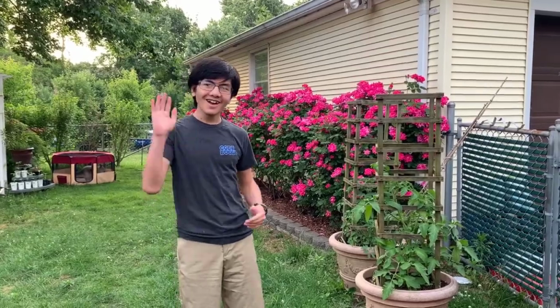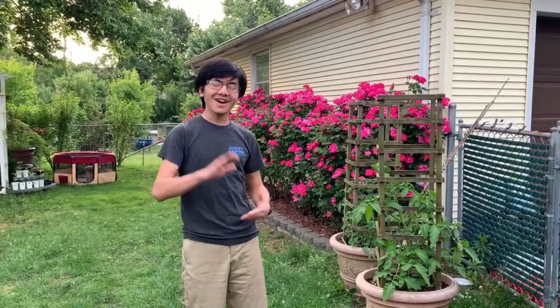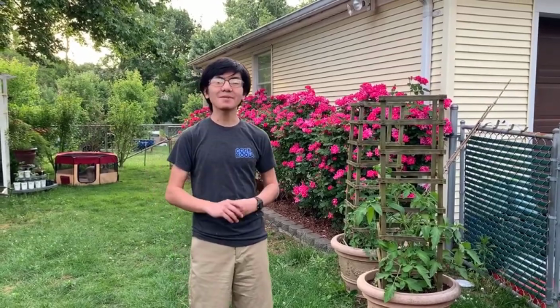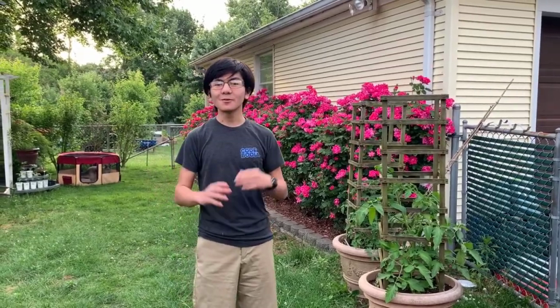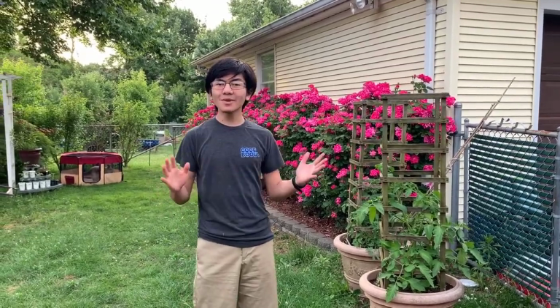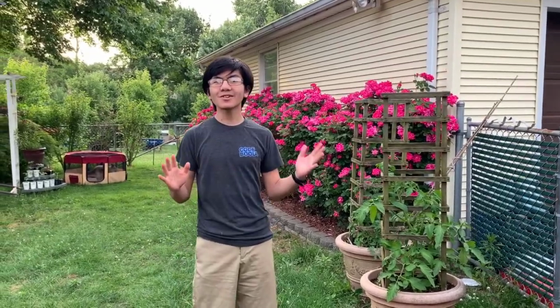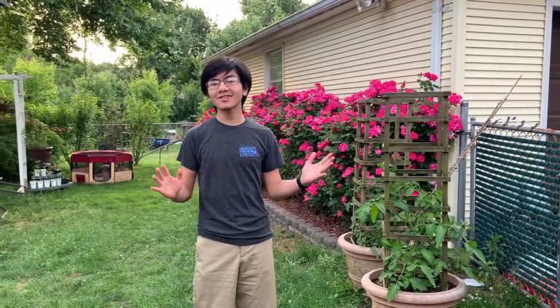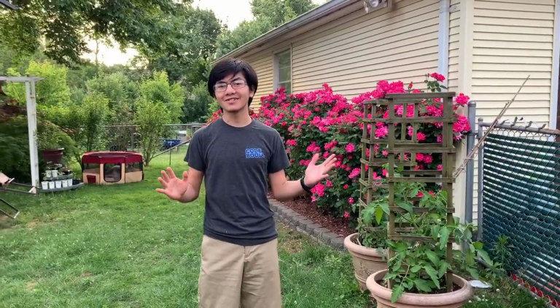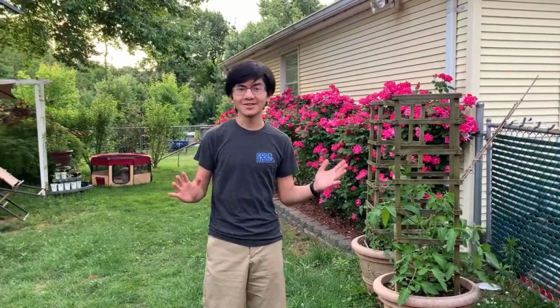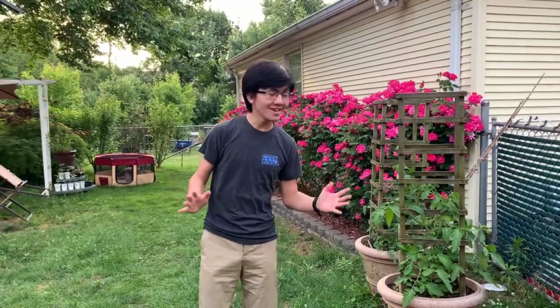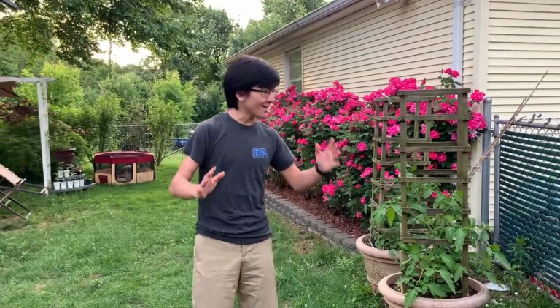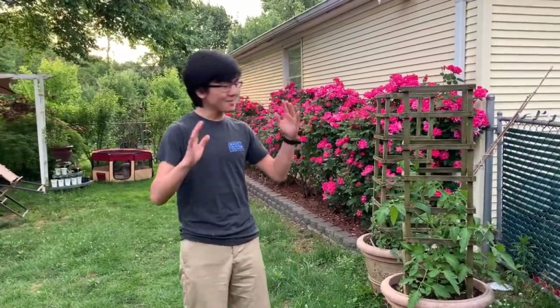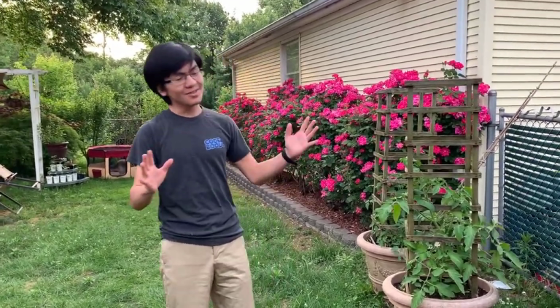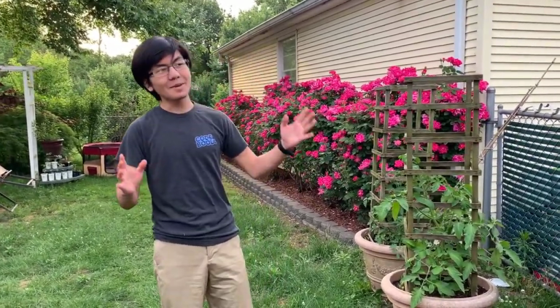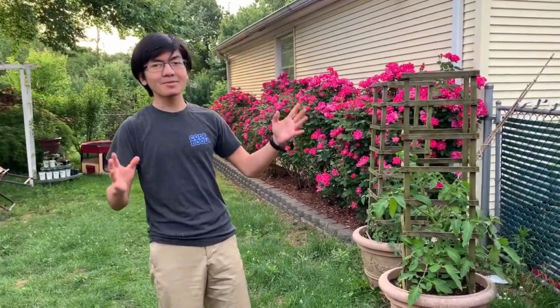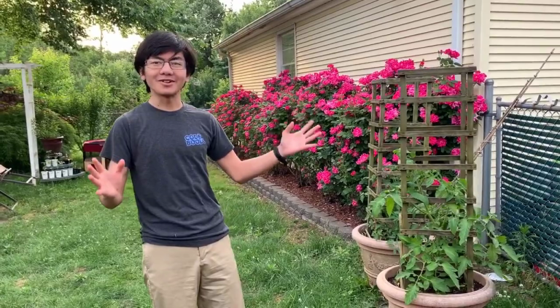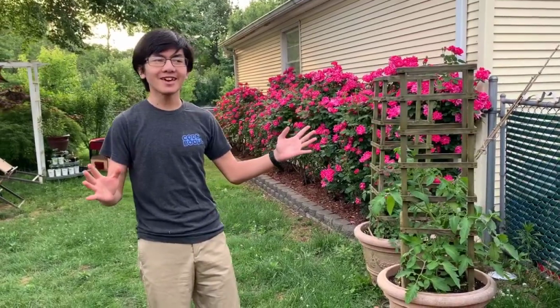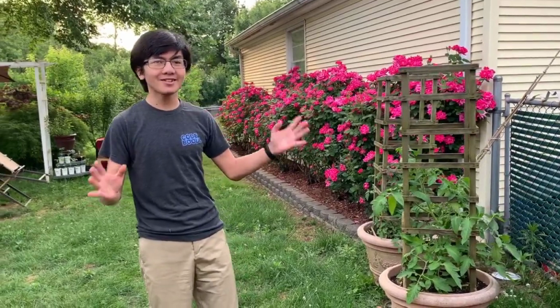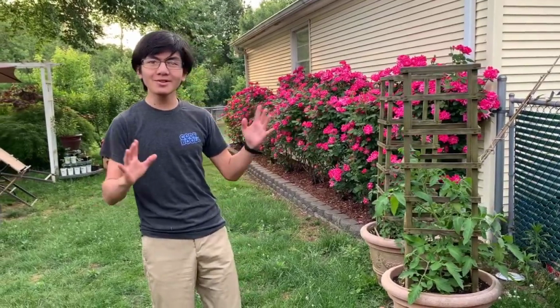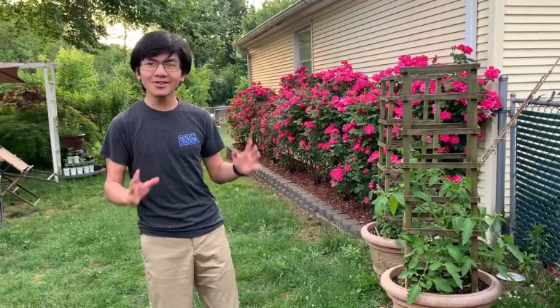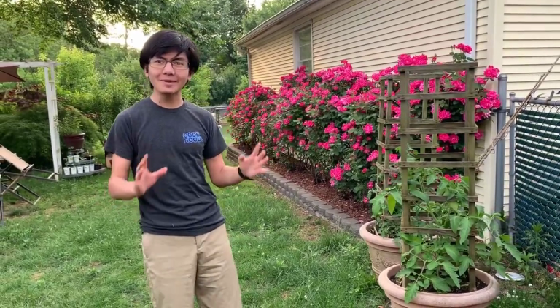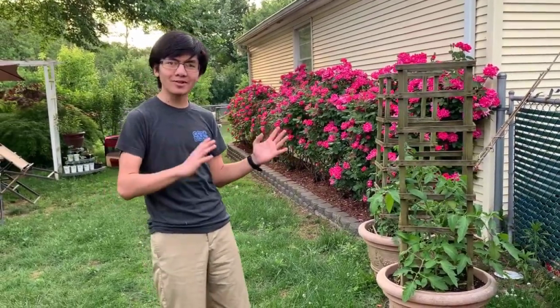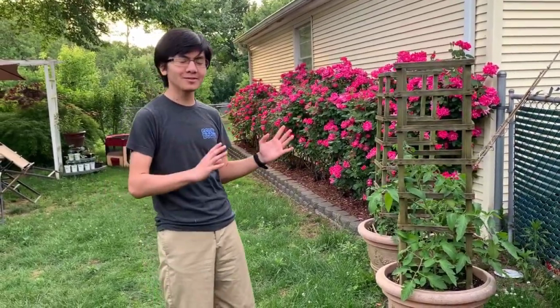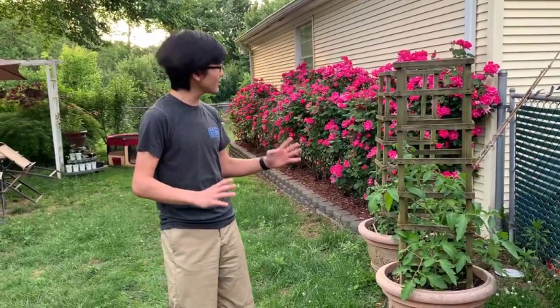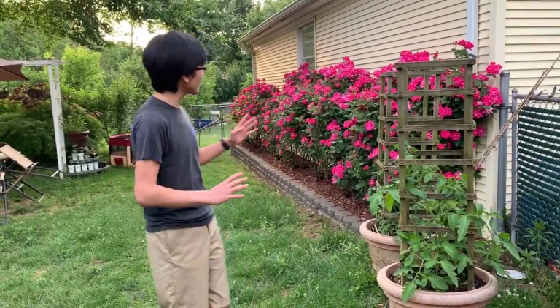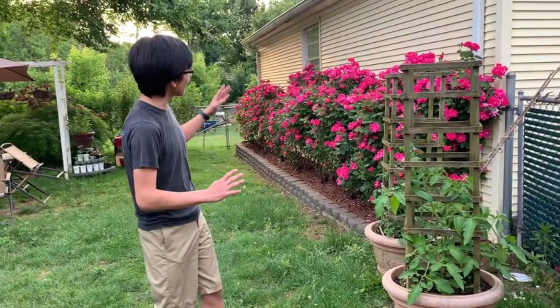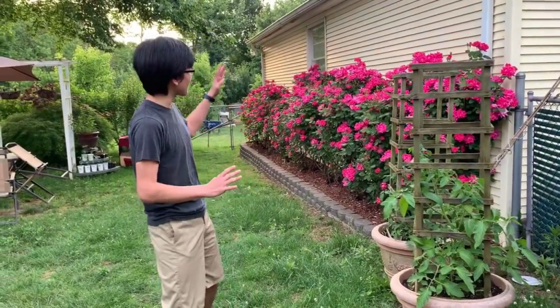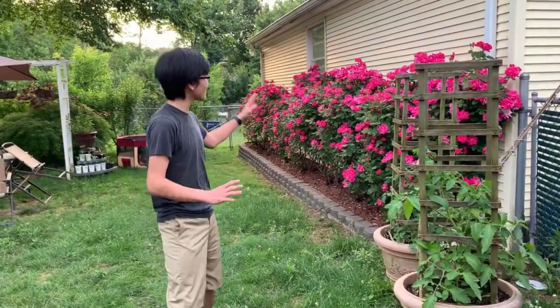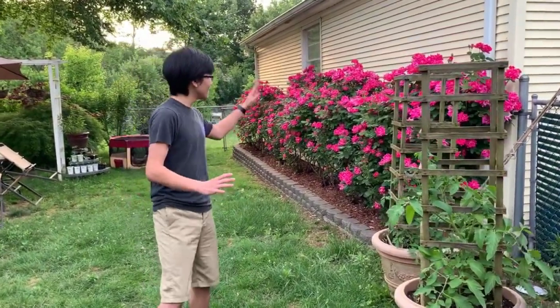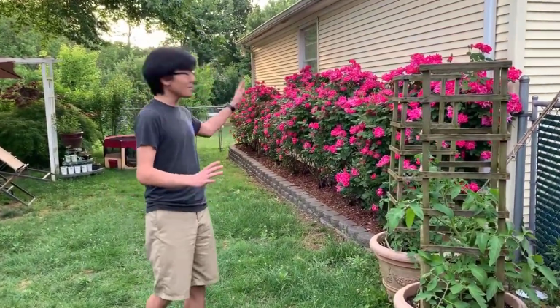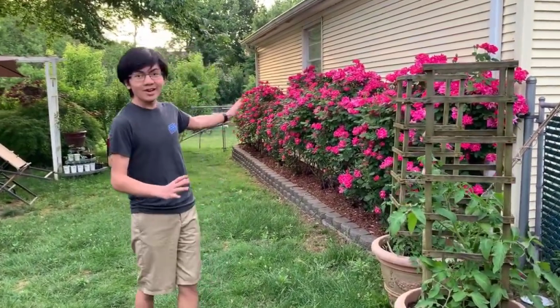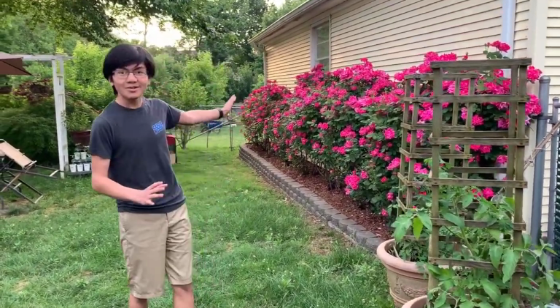Hi, I'm Mai Mun. Welcome back to my gardening series videos on updates for my mom's garden. And today we're not starting in my mom's garden — we're actually starting in front of my mom's double knockout roses.